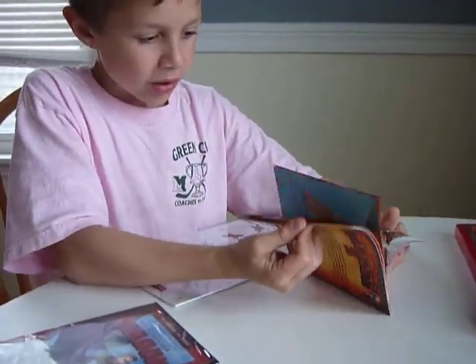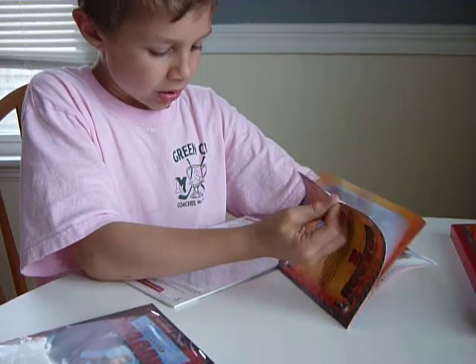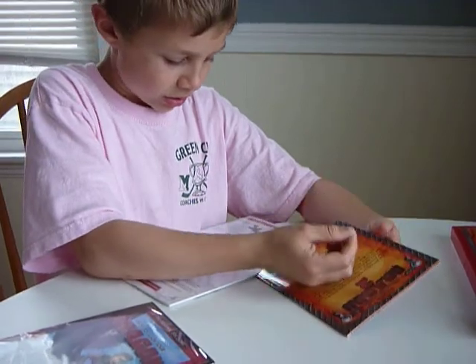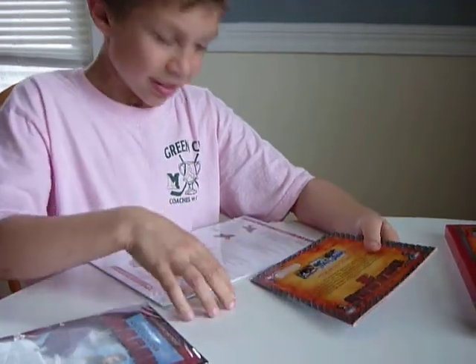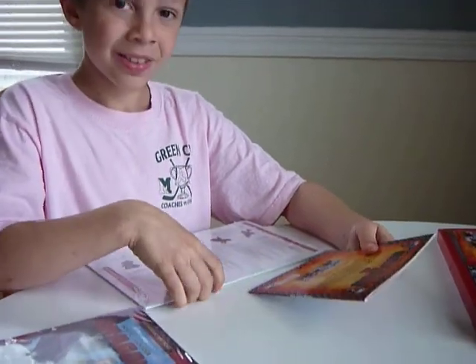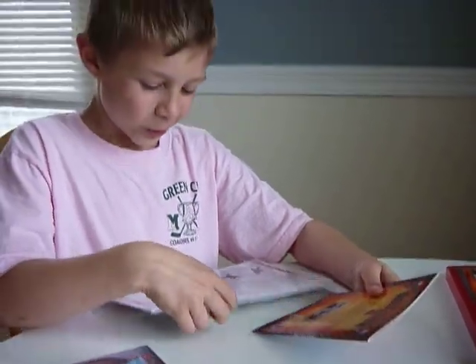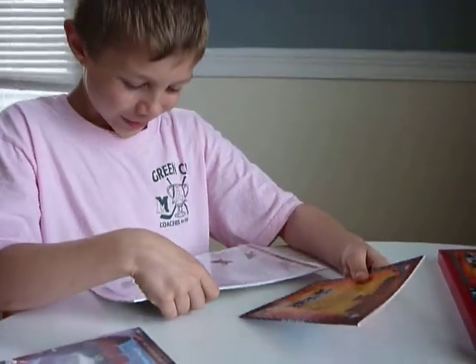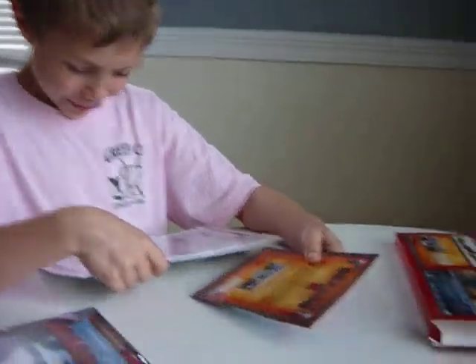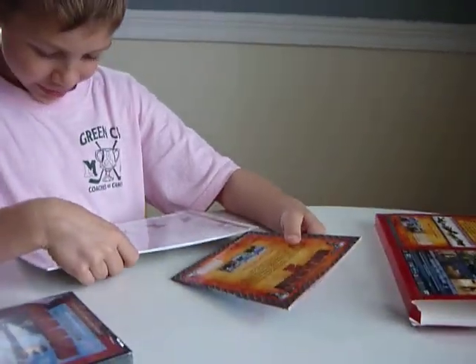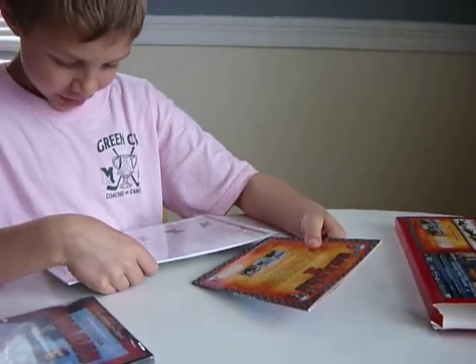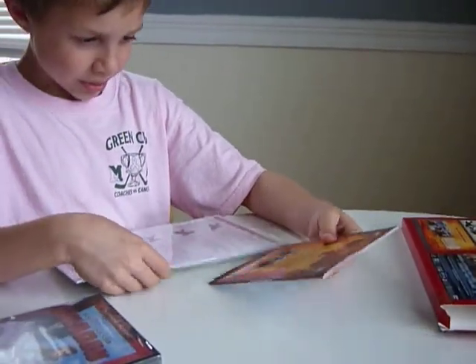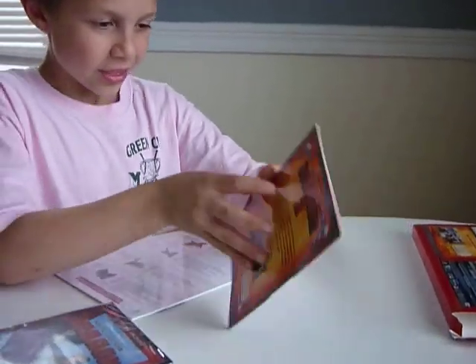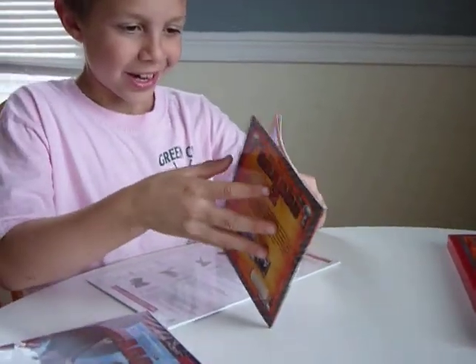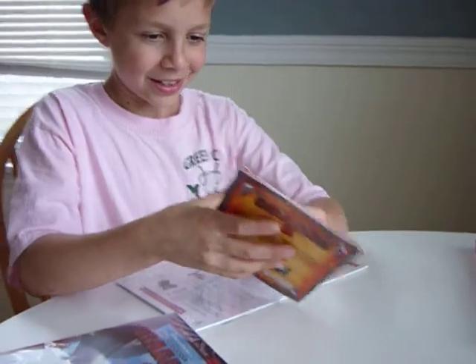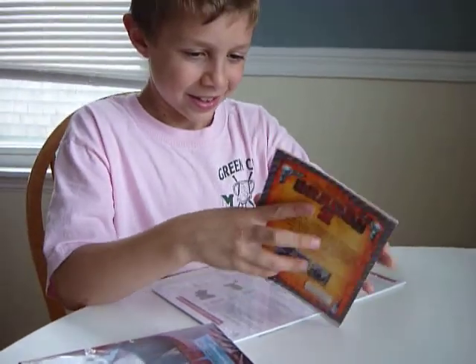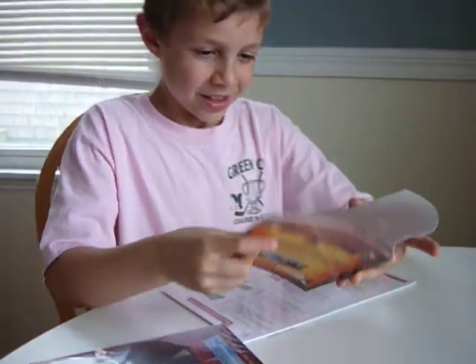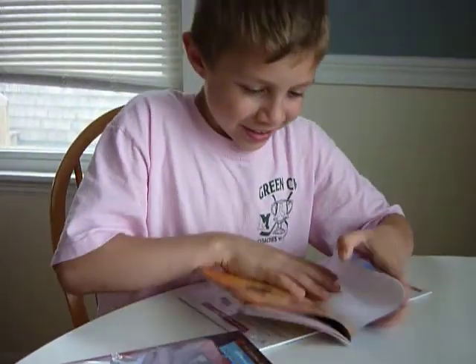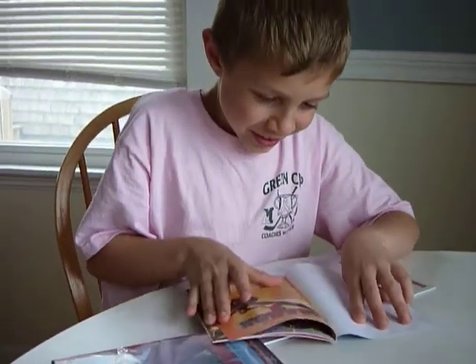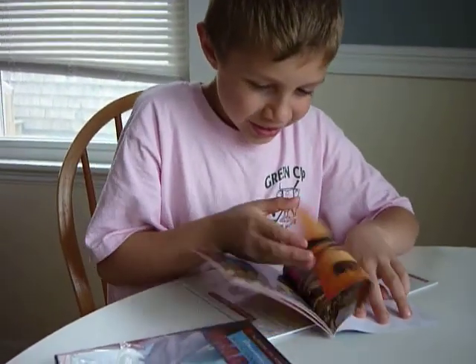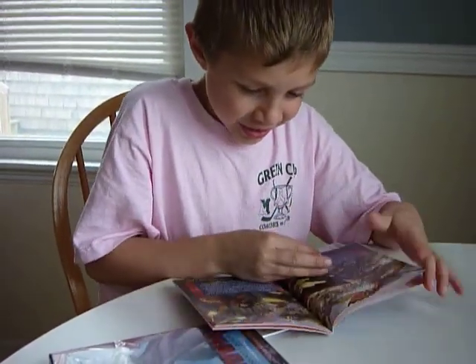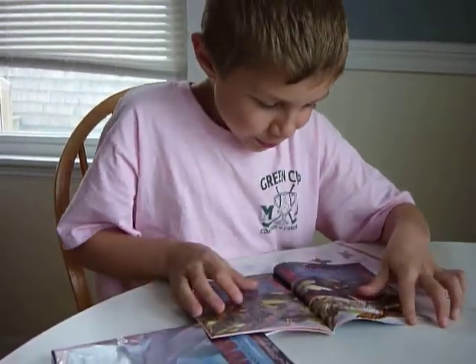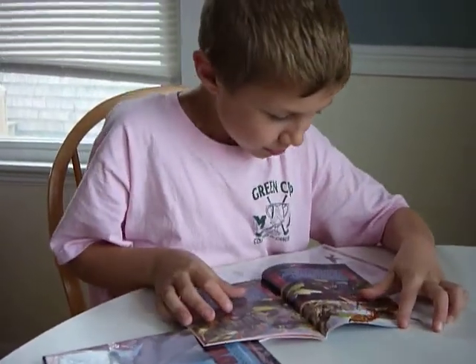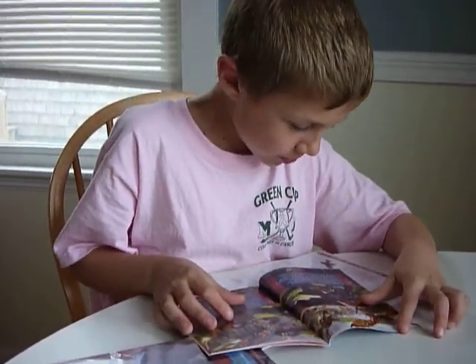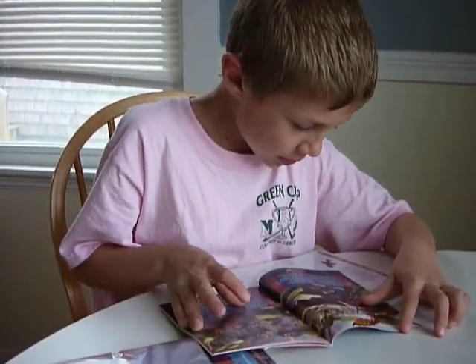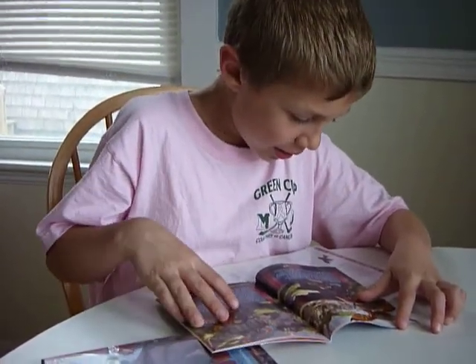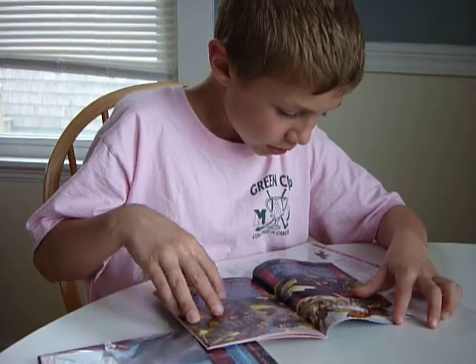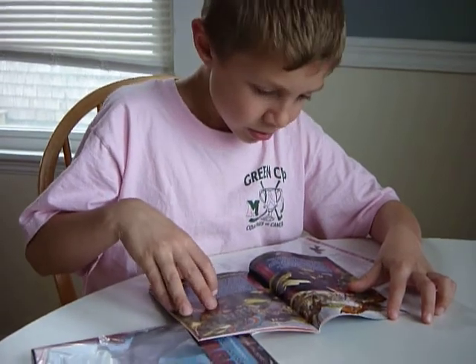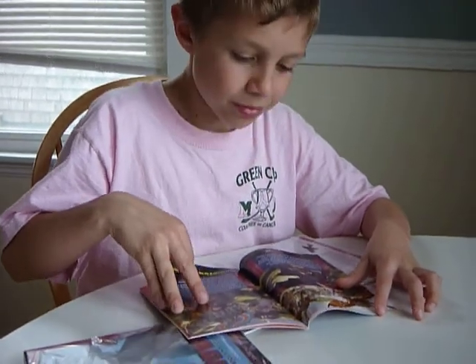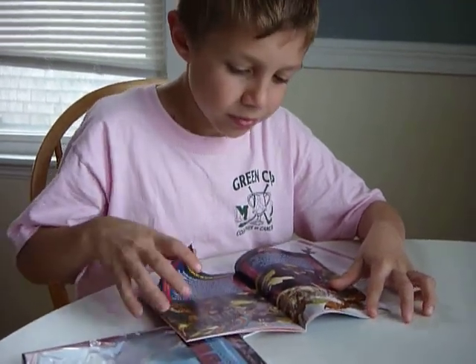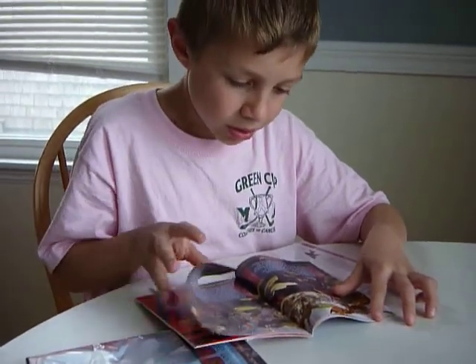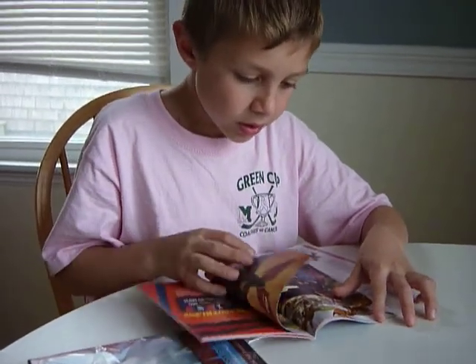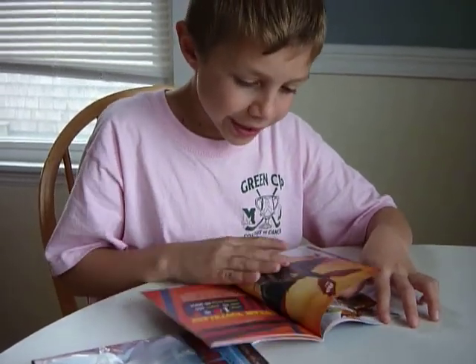What do you think? Cool, yeah. Are you gonna look at it? Yeah, are you just gonna look at it later? Is it a story? Yeah. Does it have all the characters from the movie? Yes.